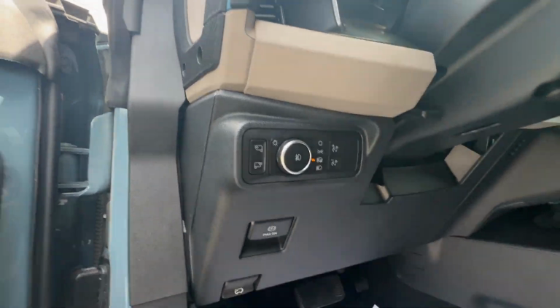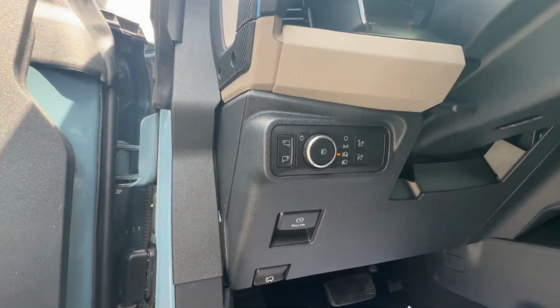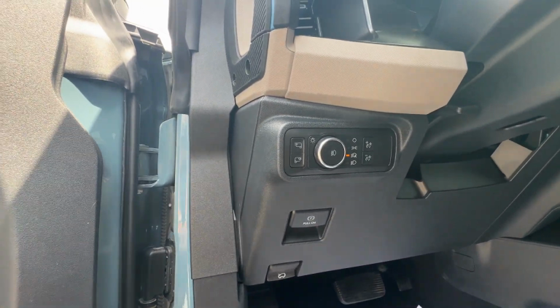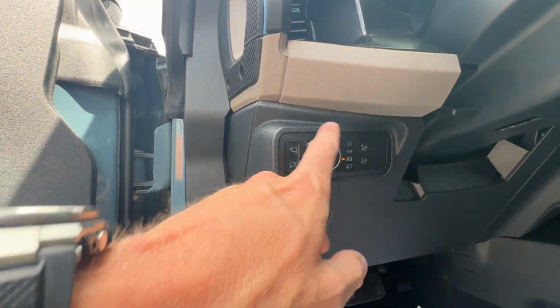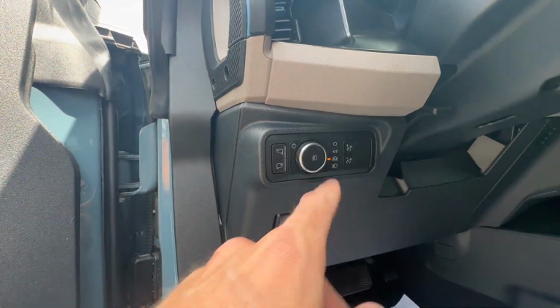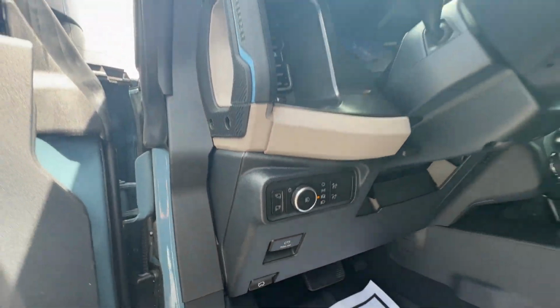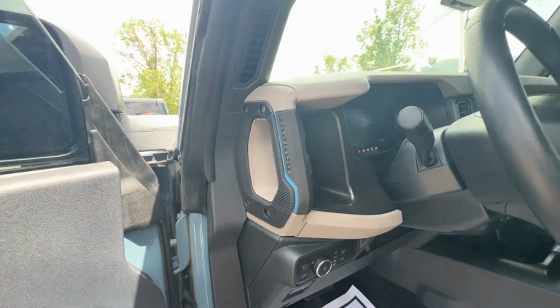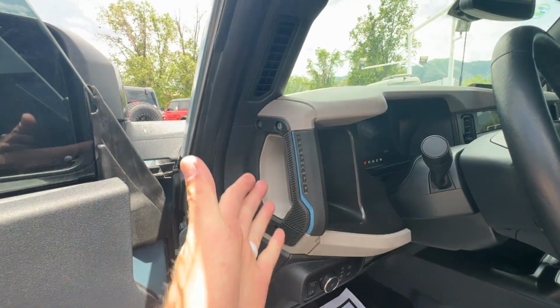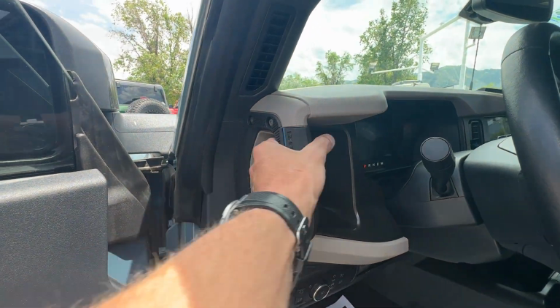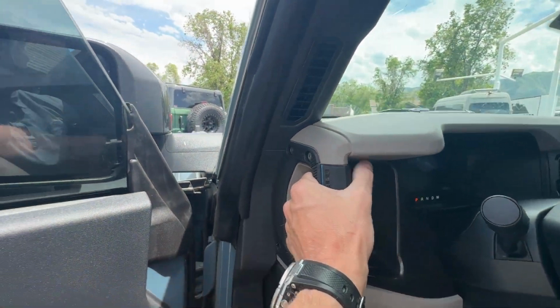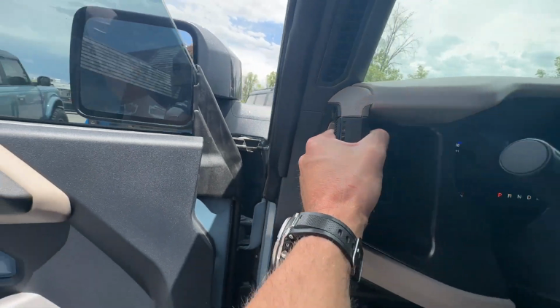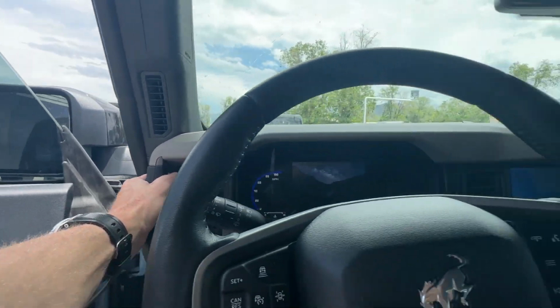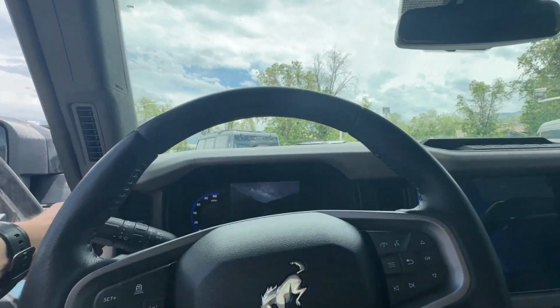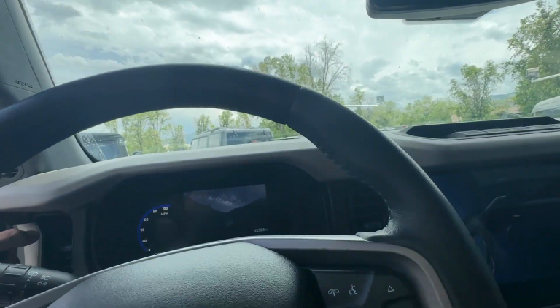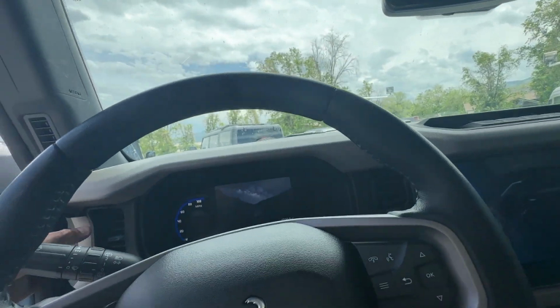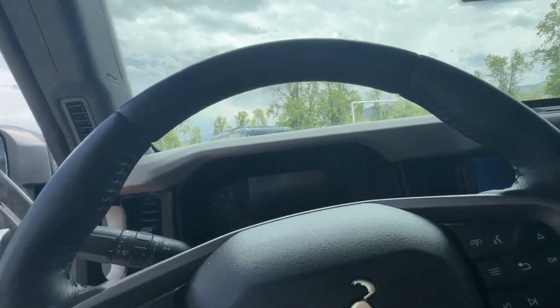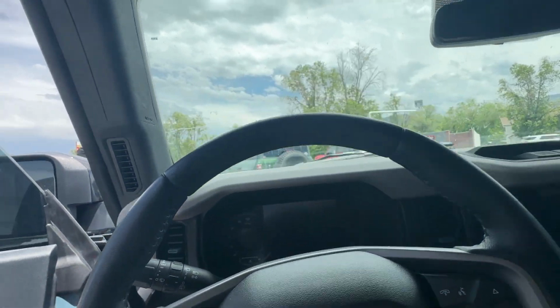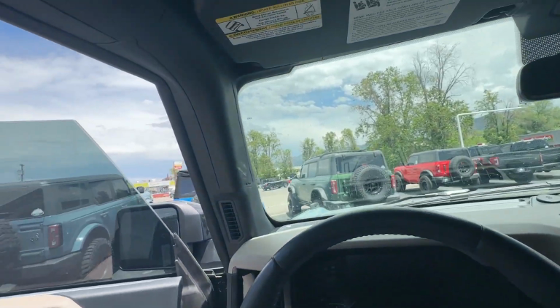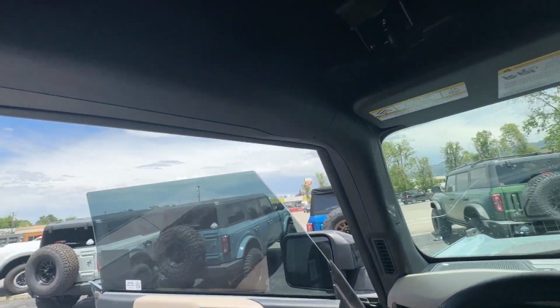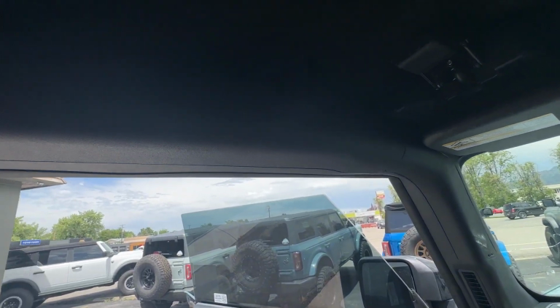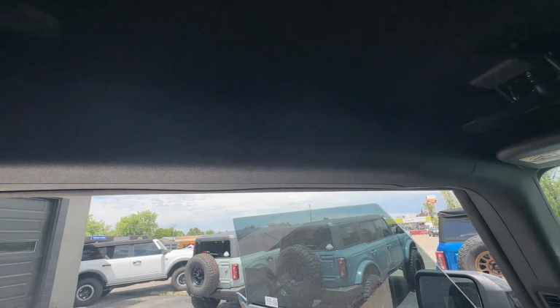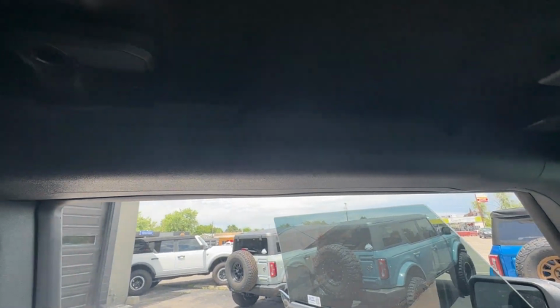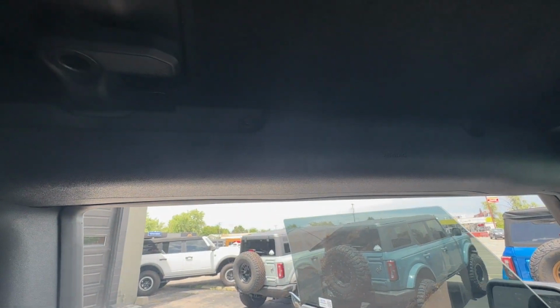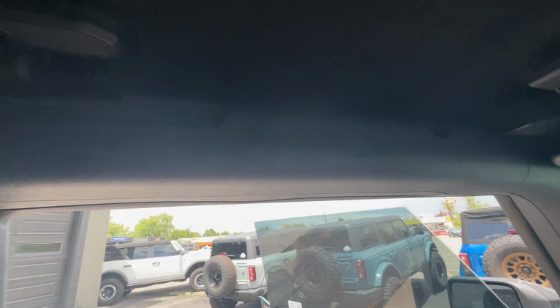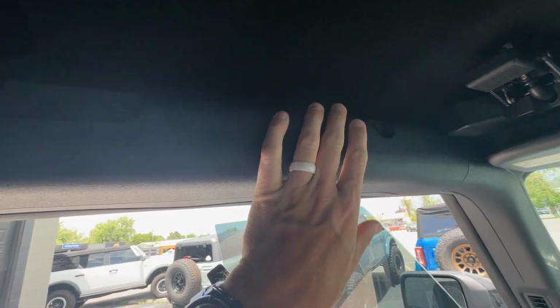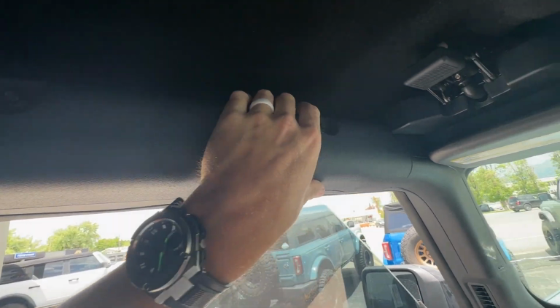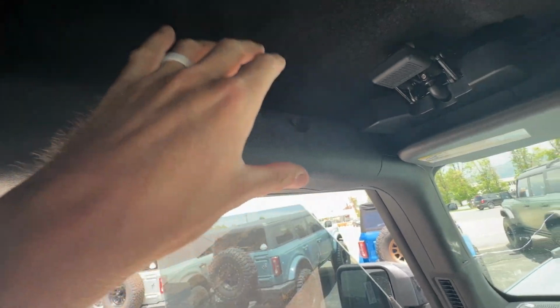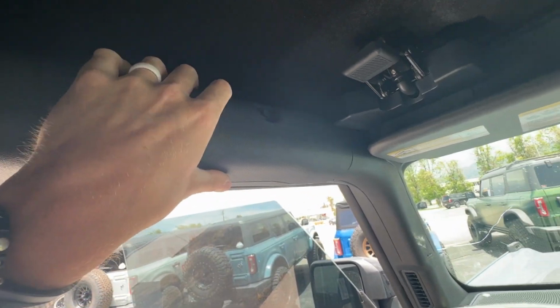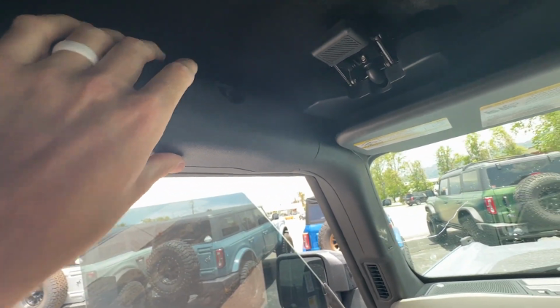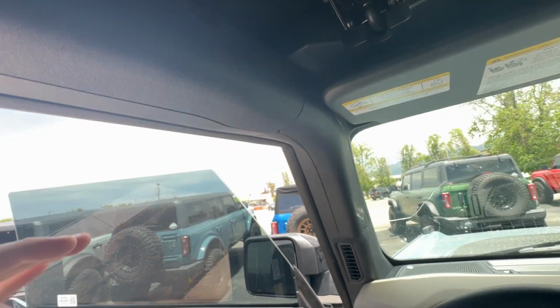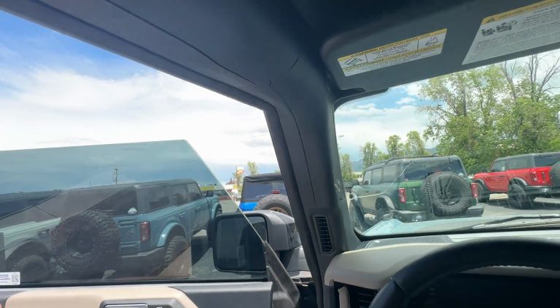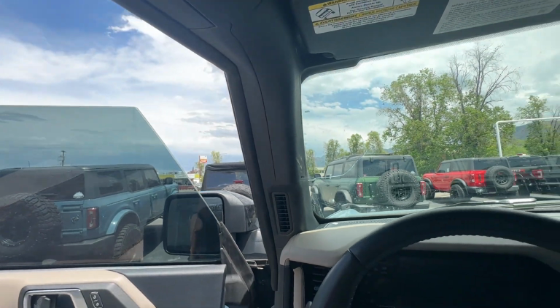There are some controls right here for the lights and everything. You have your grab handle right here for when you're going too fast and need something to hold onto. You also have curtain airbags across the top, so if you did get in an accident you still have airbags even if the doors are off.